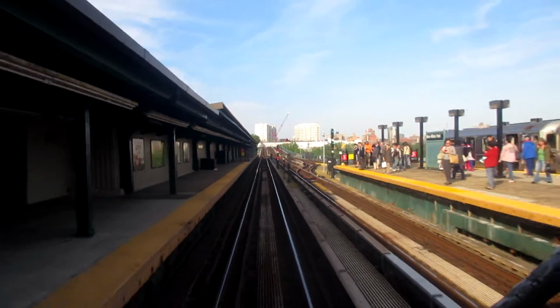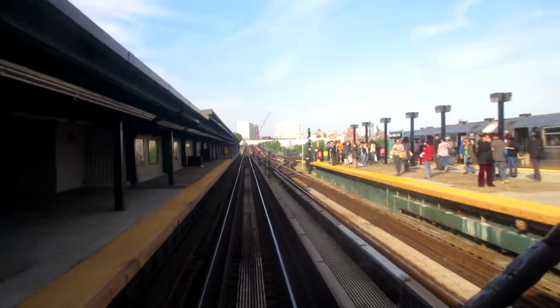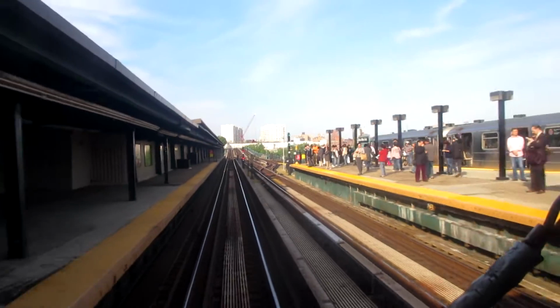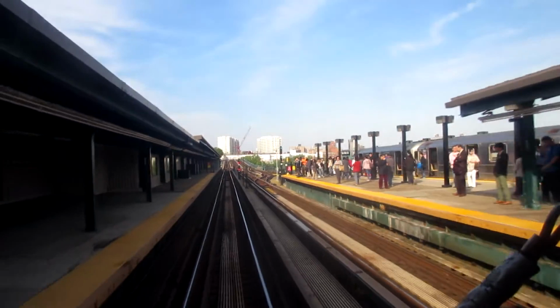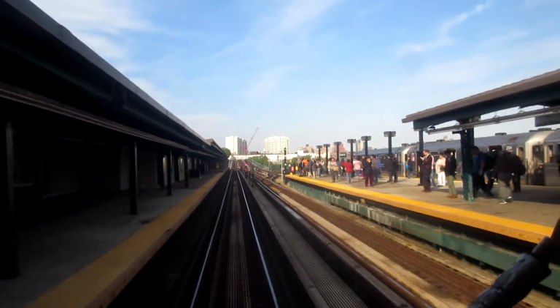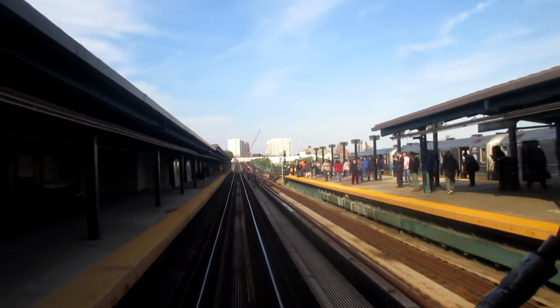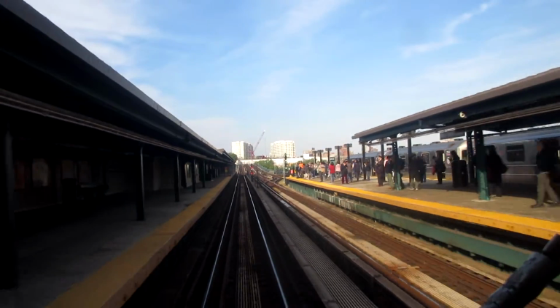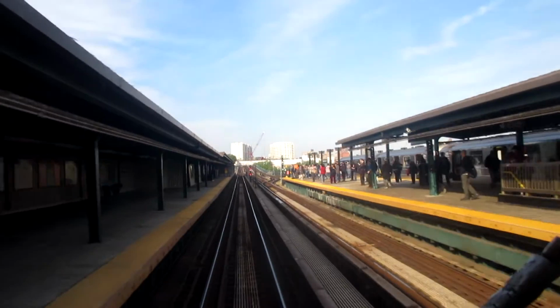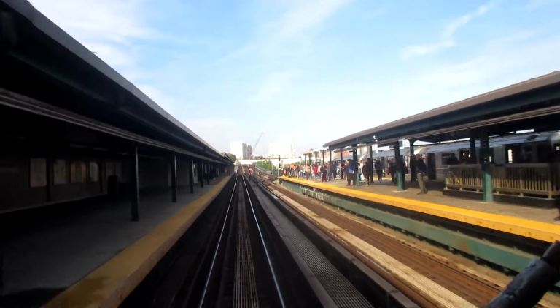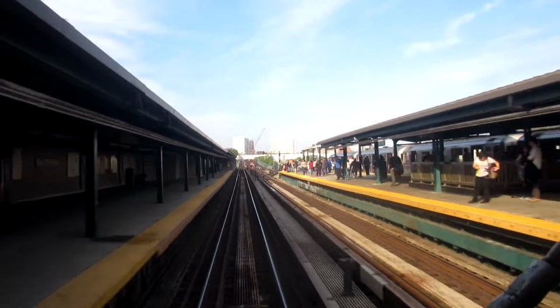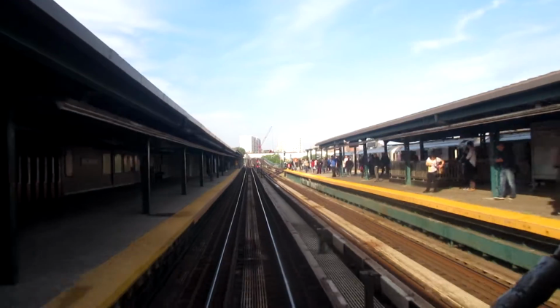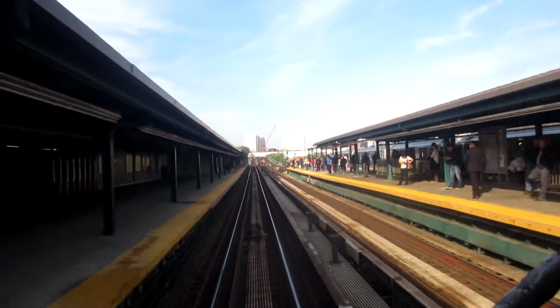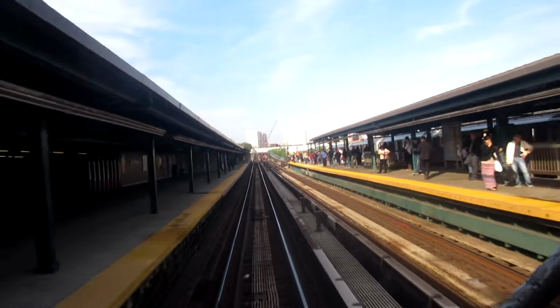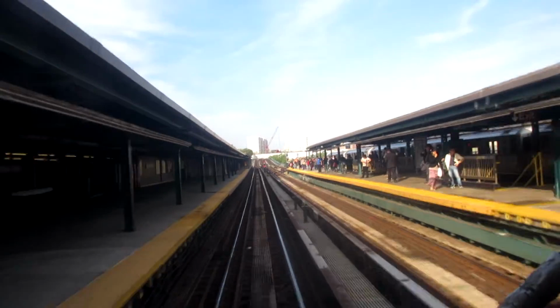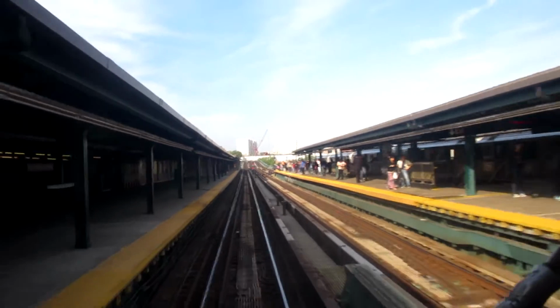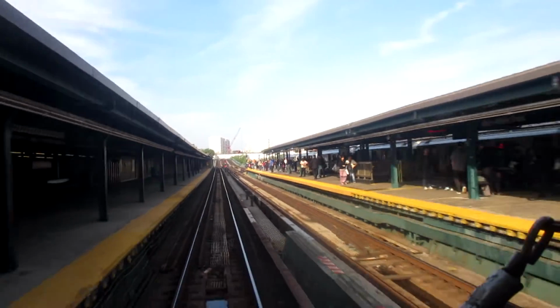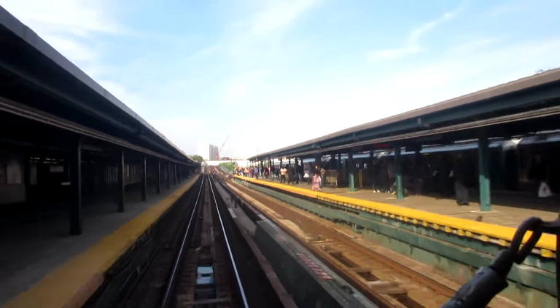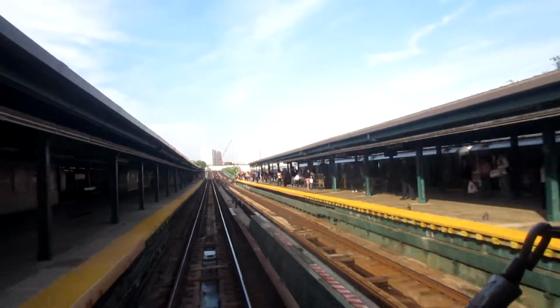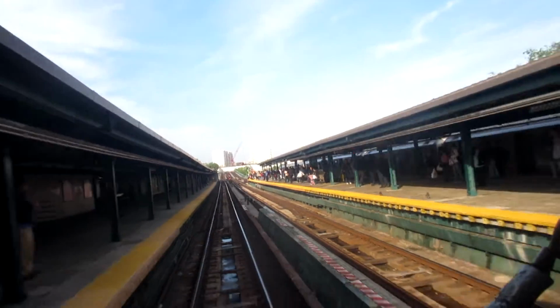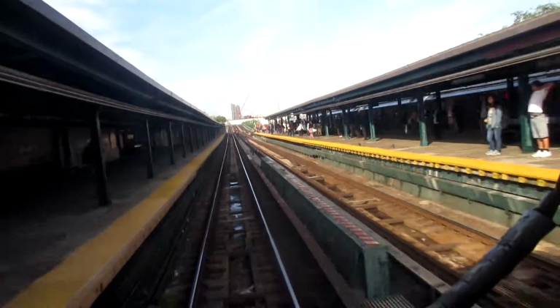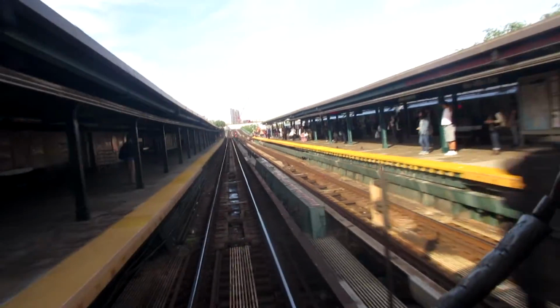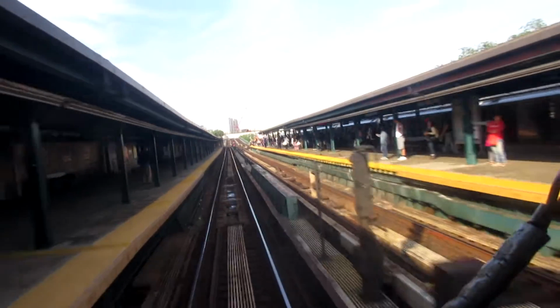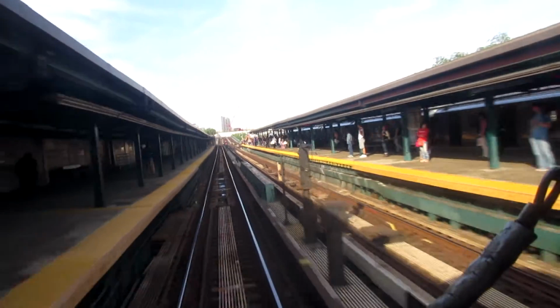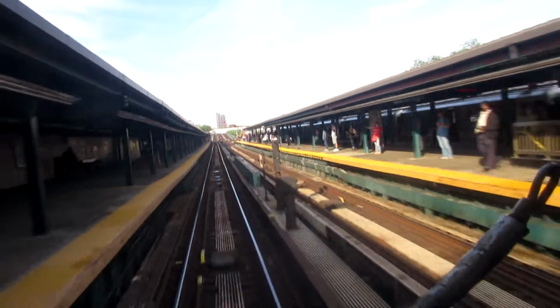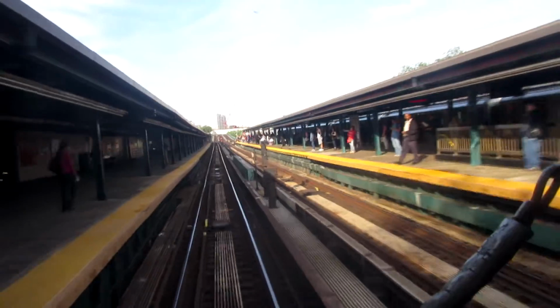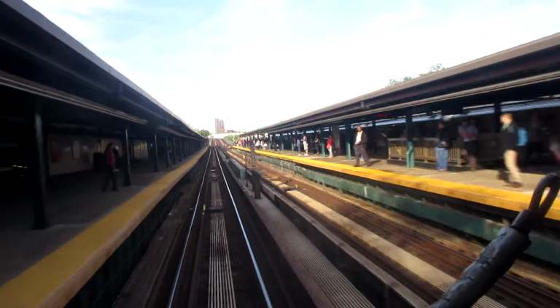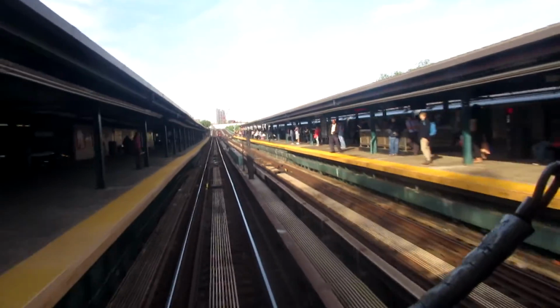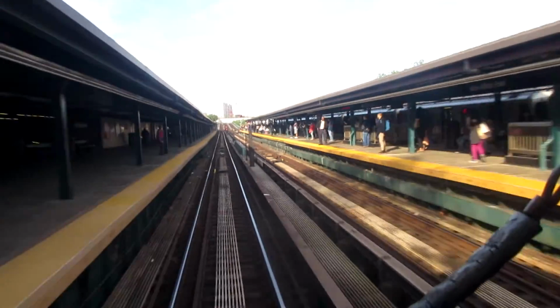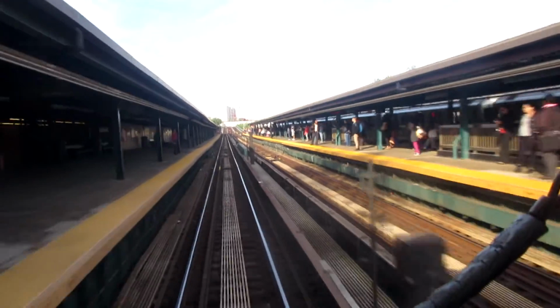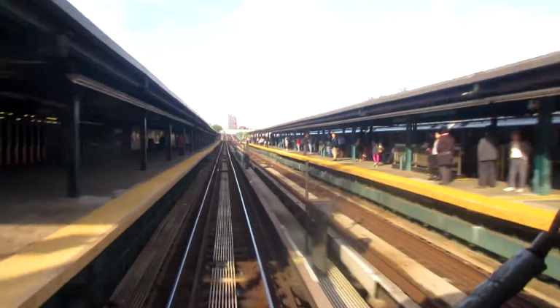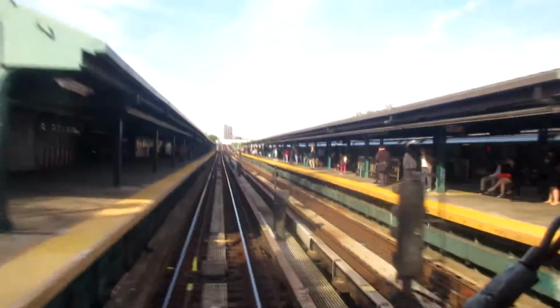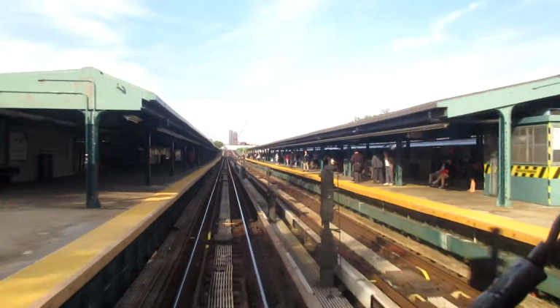That right there is a 7 Express train that just comes to Mets-Willets Point and doesn't continue further — it's just the last stop on the train. So you can see that a lot of people are on the platform with an empty train, waiting for the next Main Street-bound 7 train.